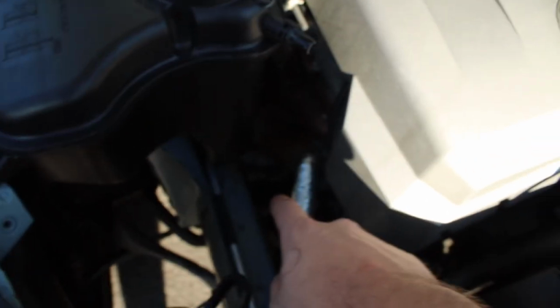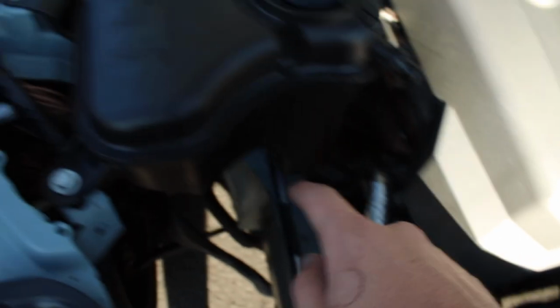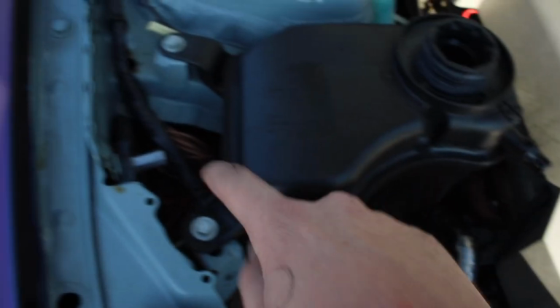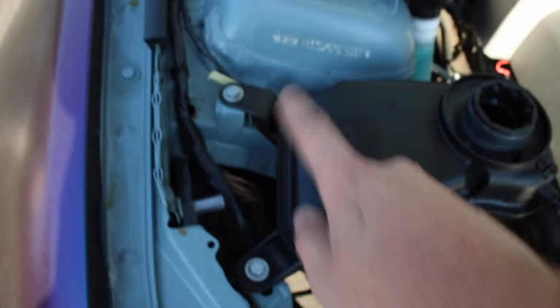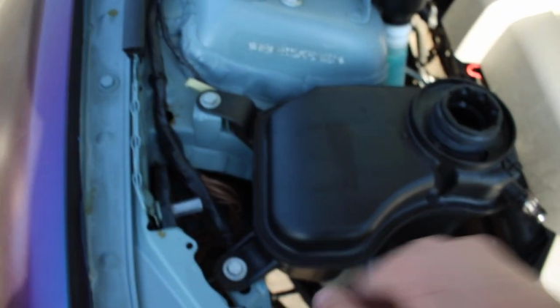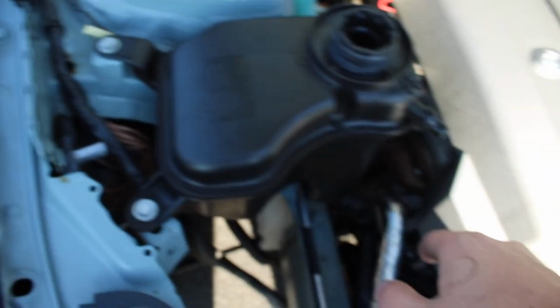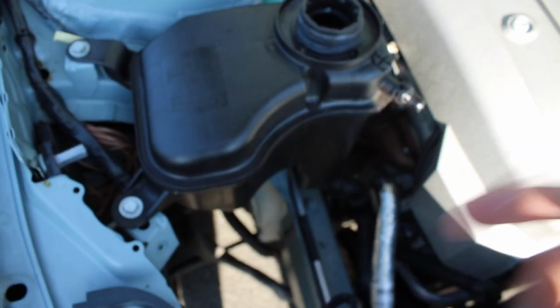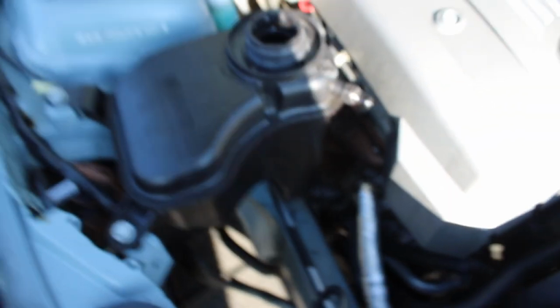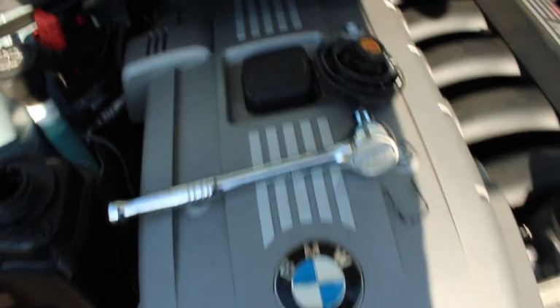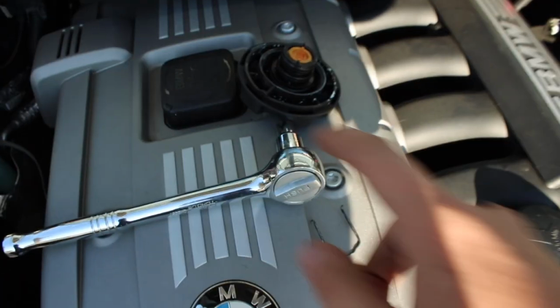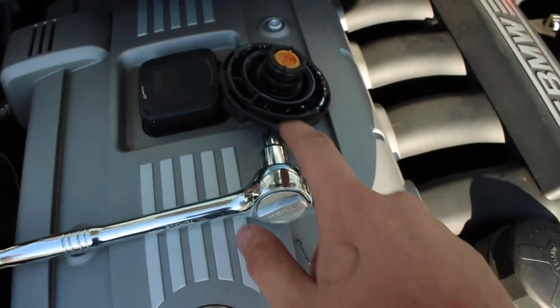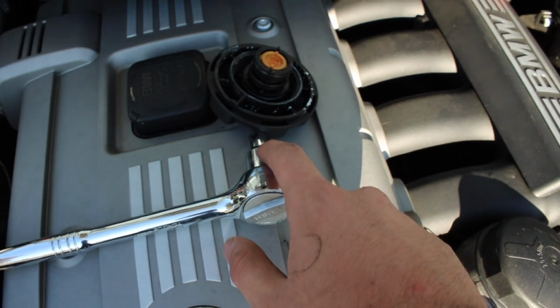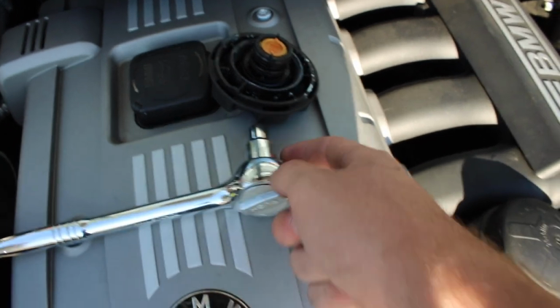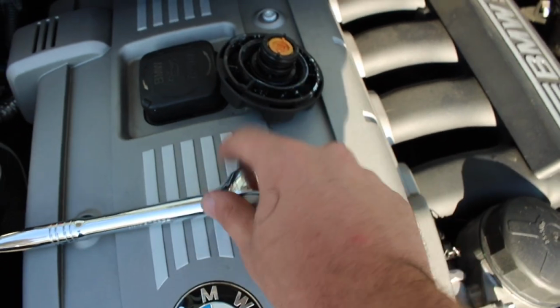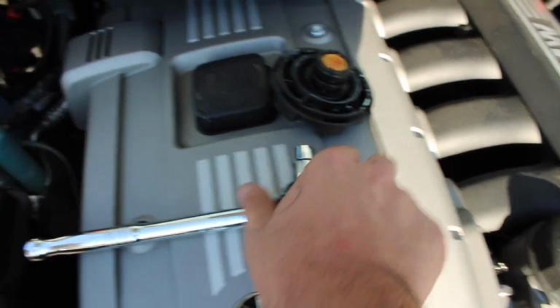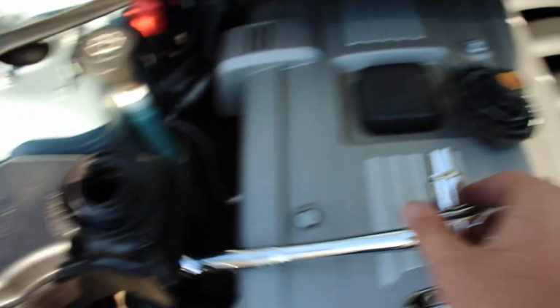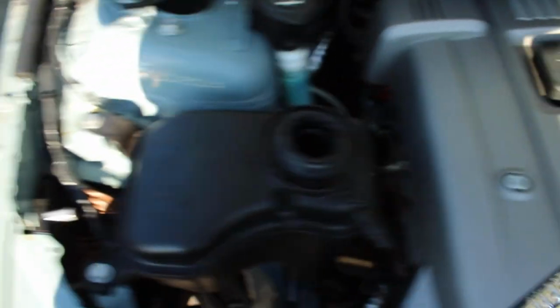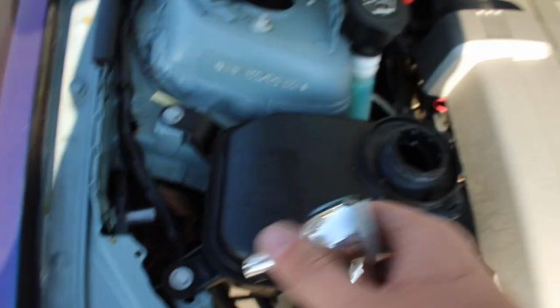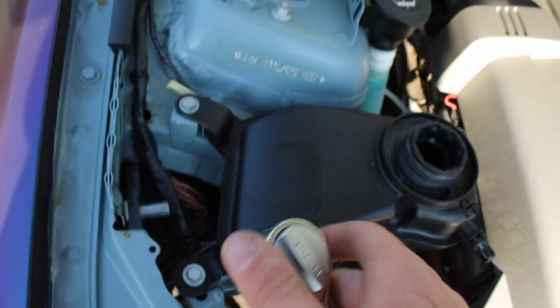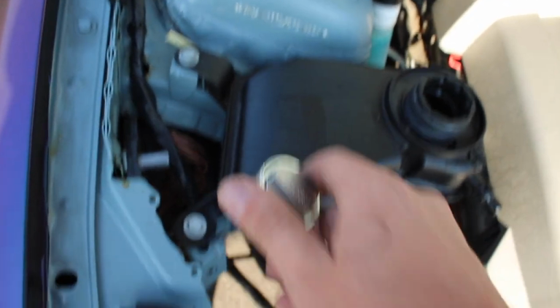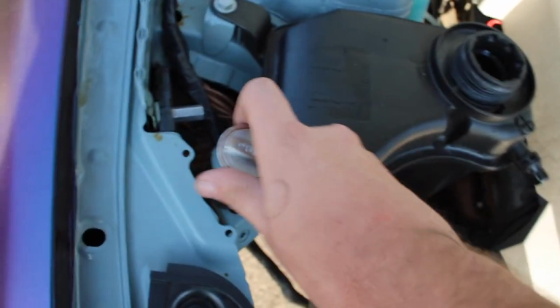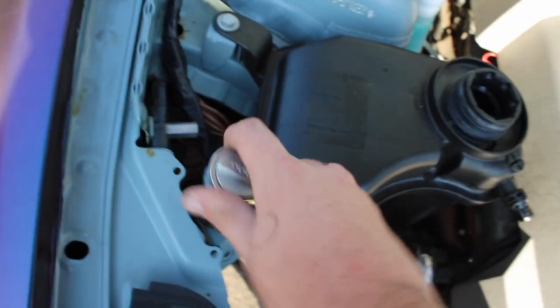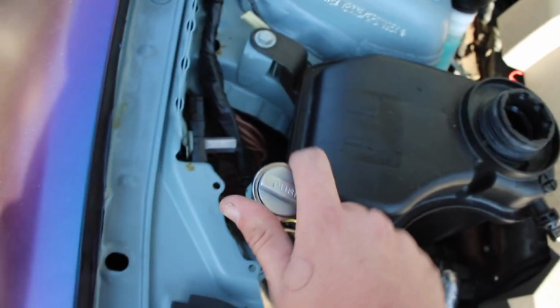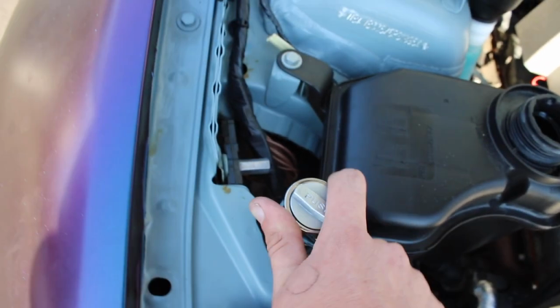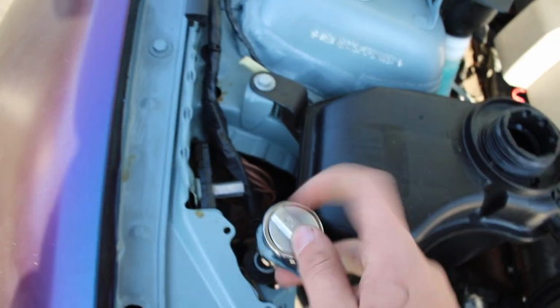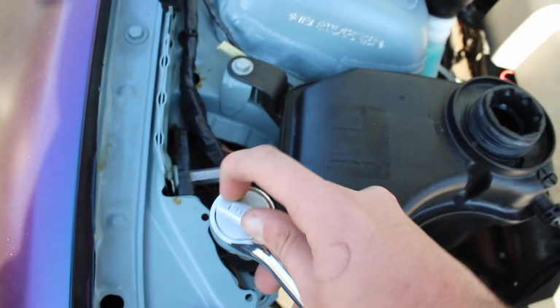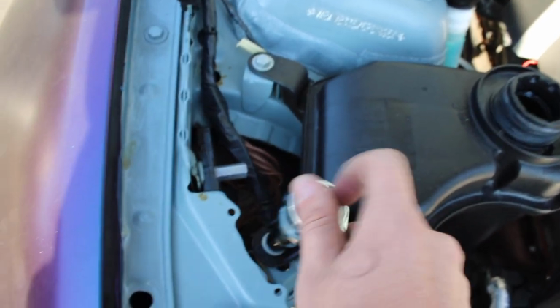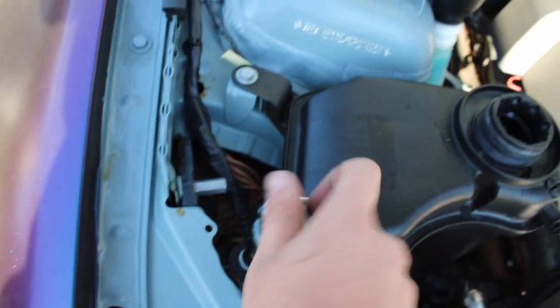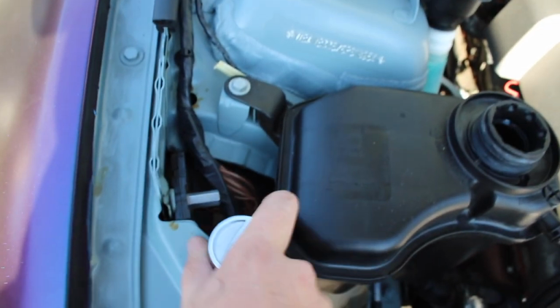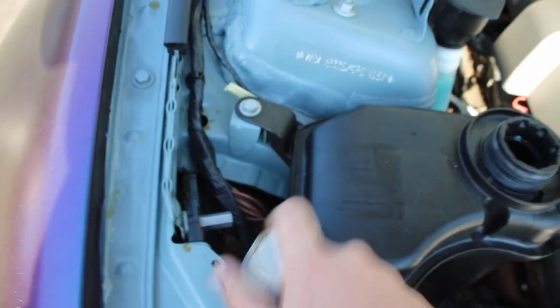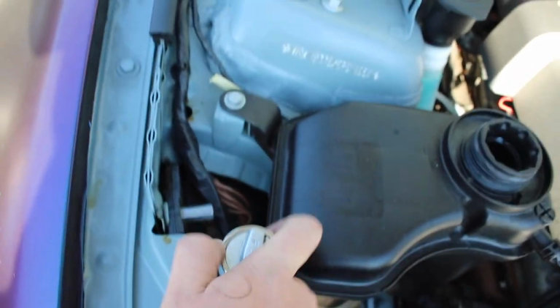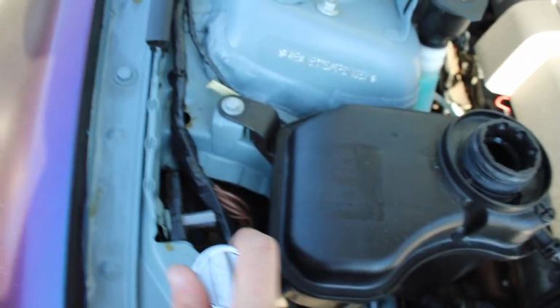What I'm going to do is take out these two bolts and then unplug the hose. I'm using a ratchet with a size 10 head to get these two bolts out. Once I get these two bolts out, I'll show you guys how to take it out after that.